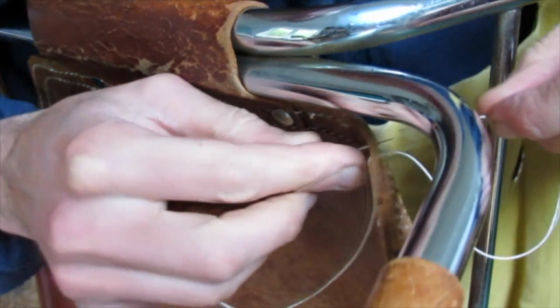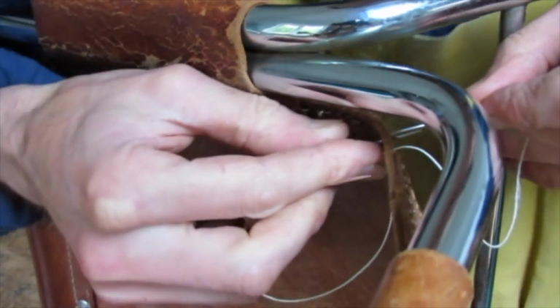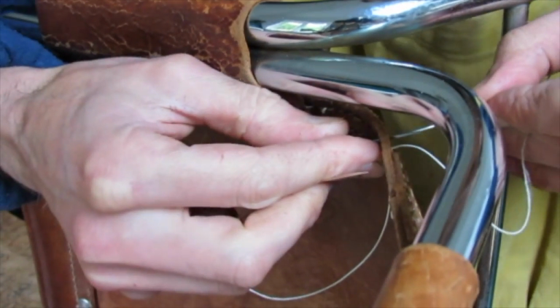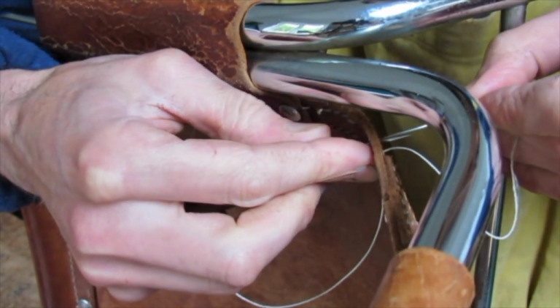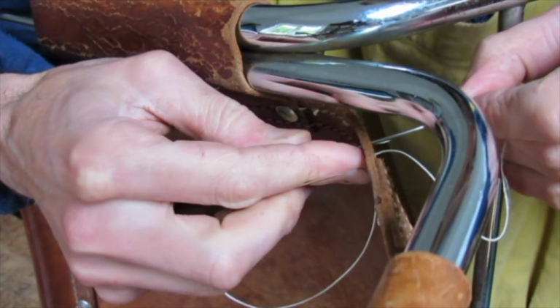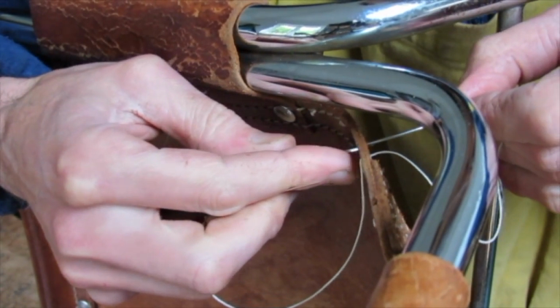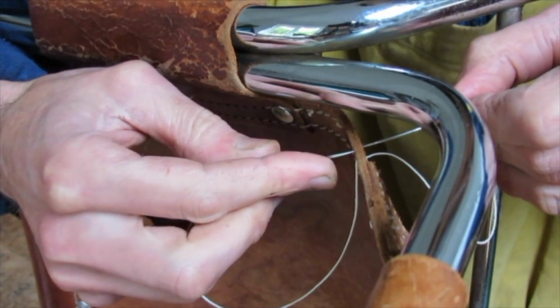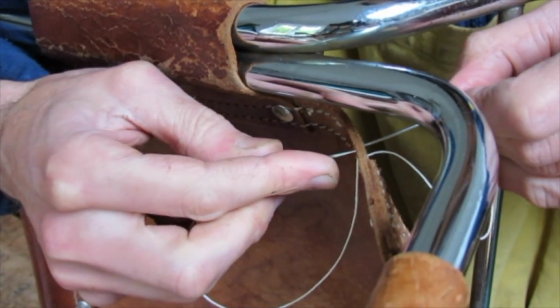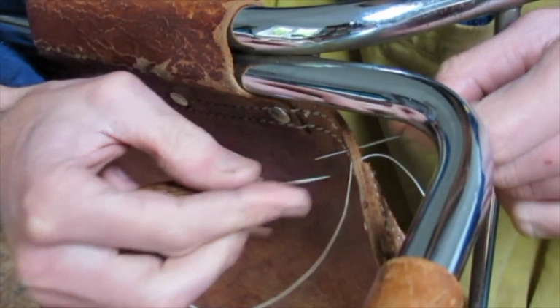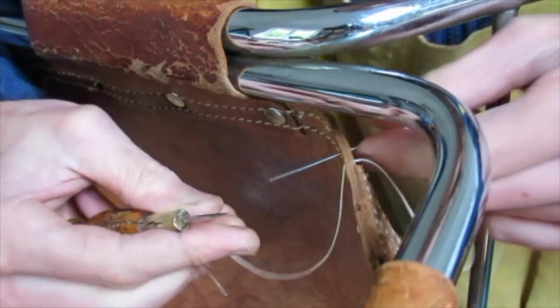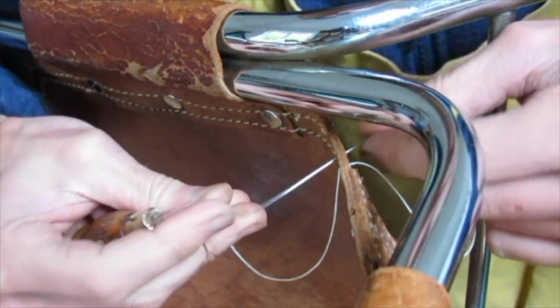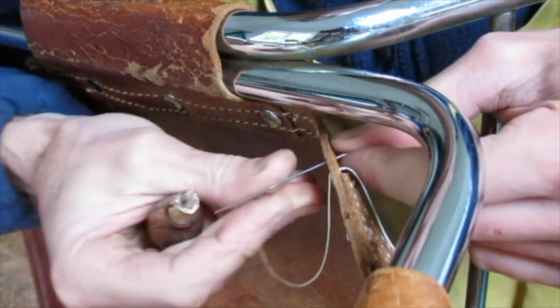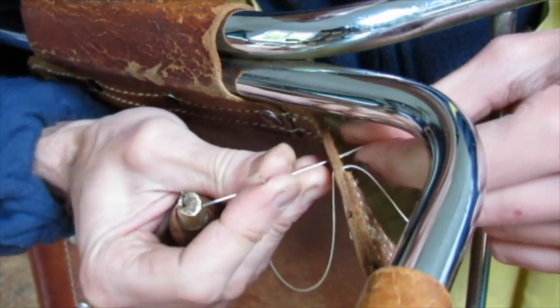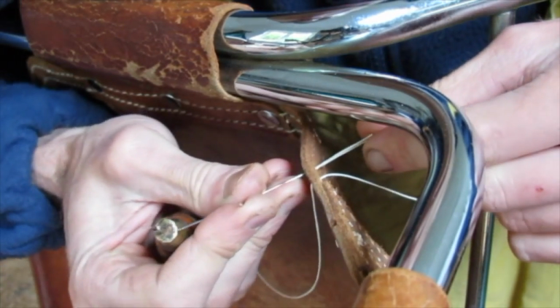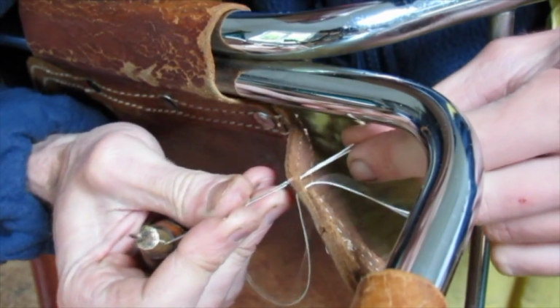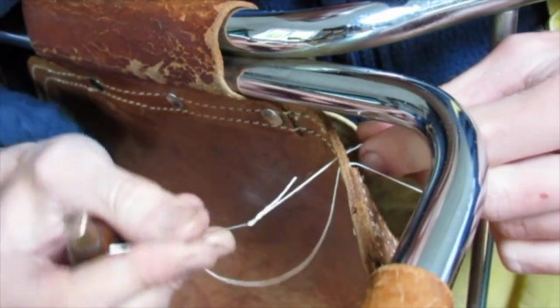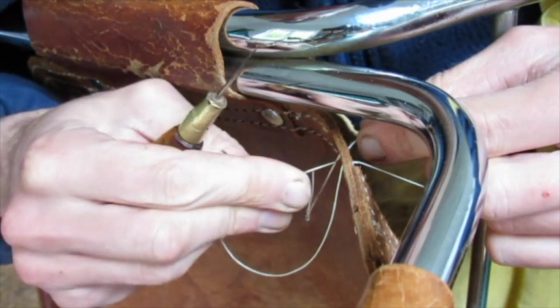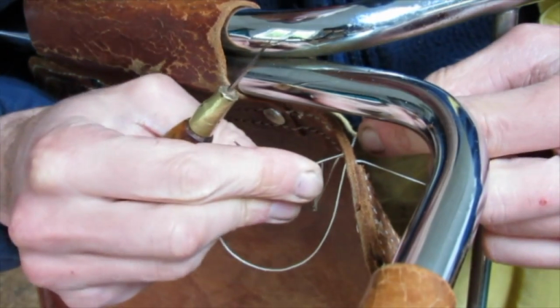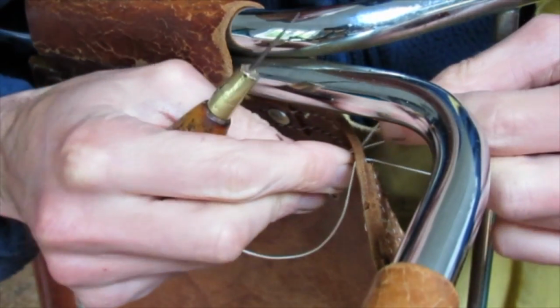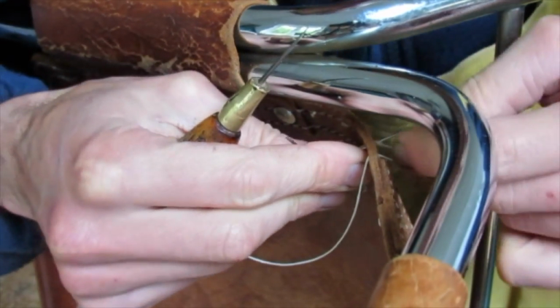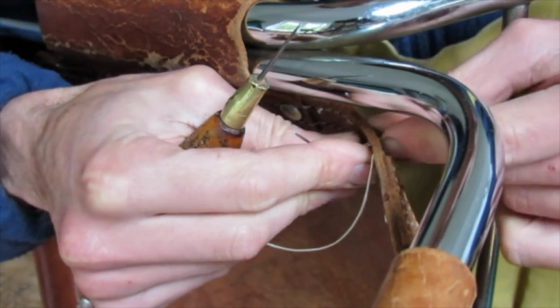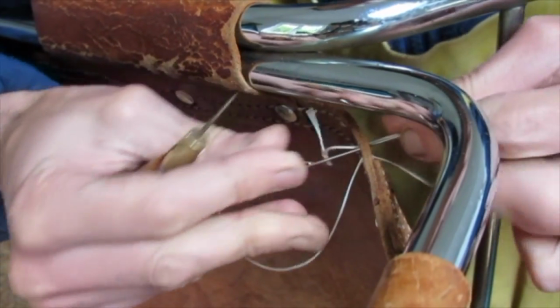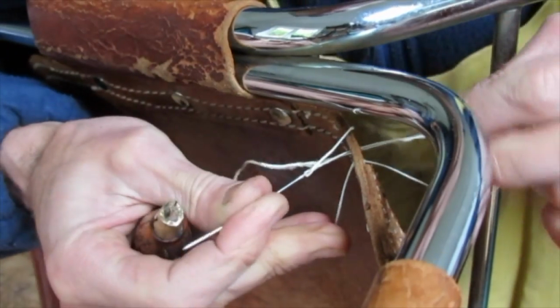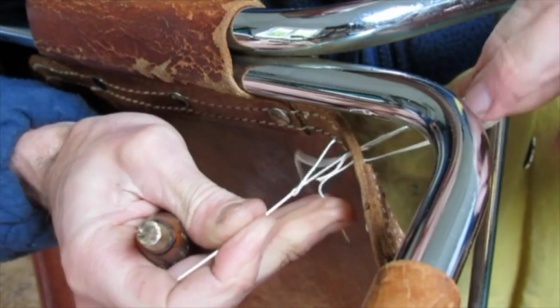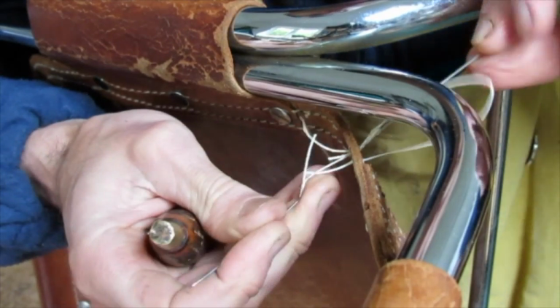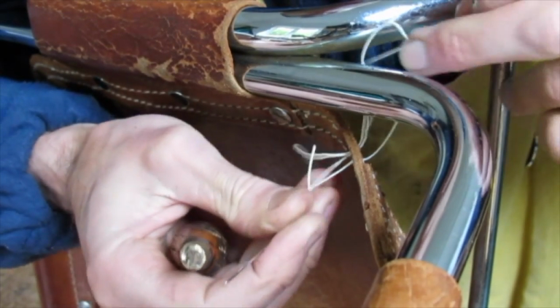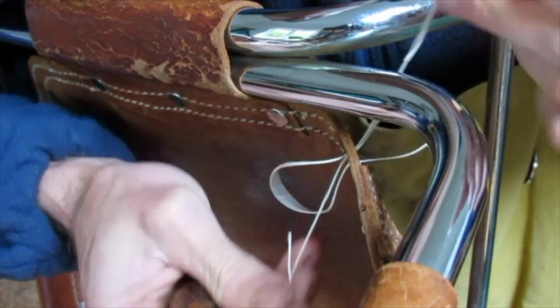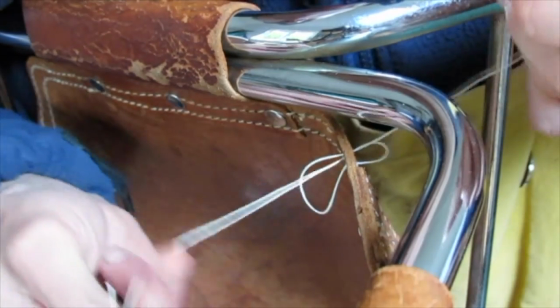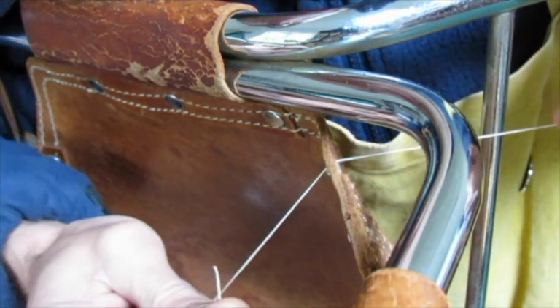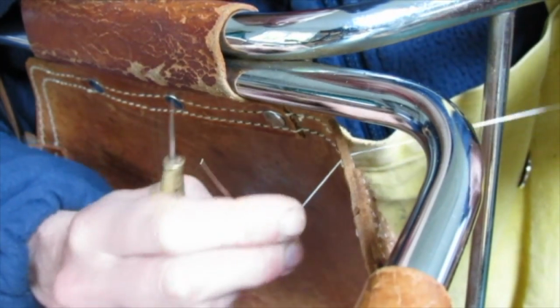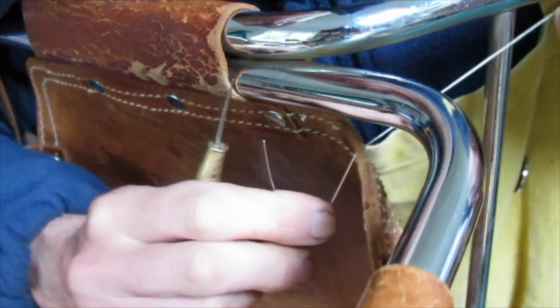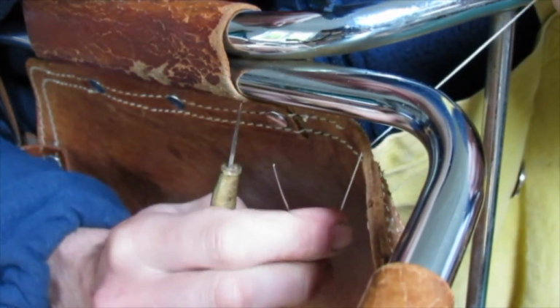Awl from the right, left needle, cross with right behind, right needle, wrap around and pull tight, right hand down, left hand up.